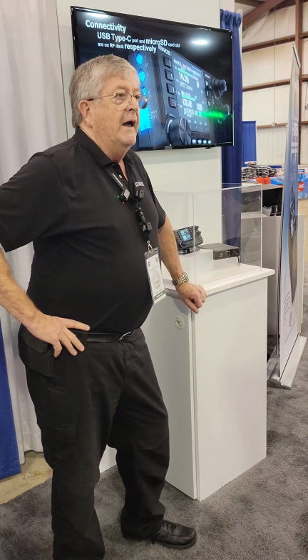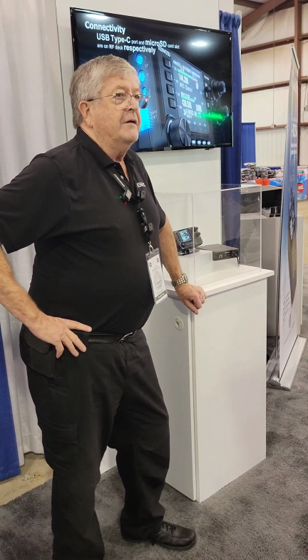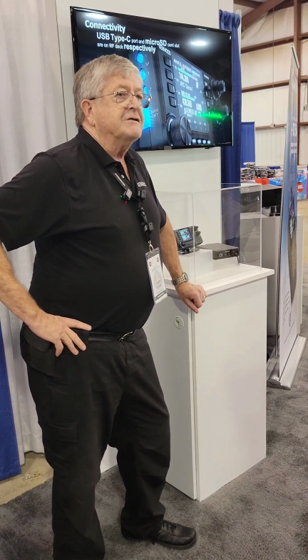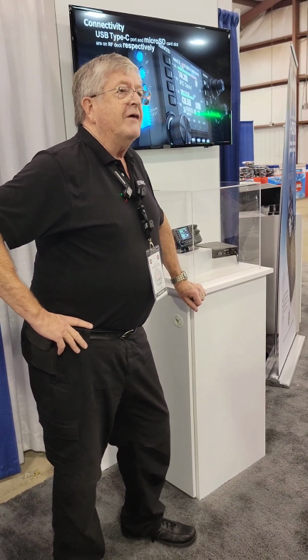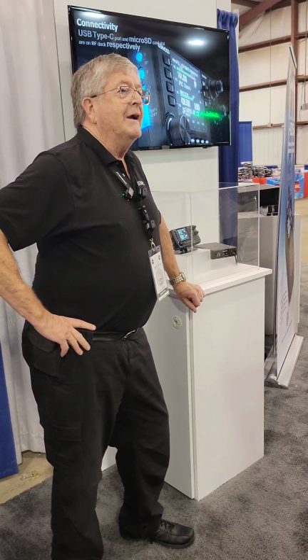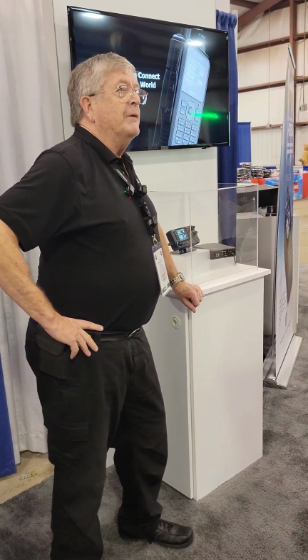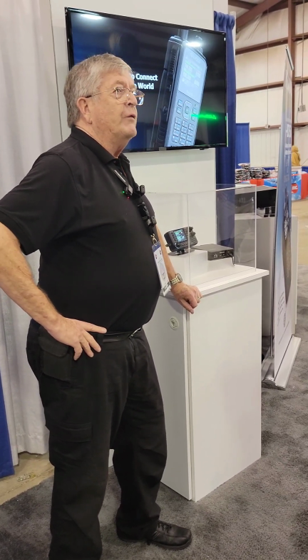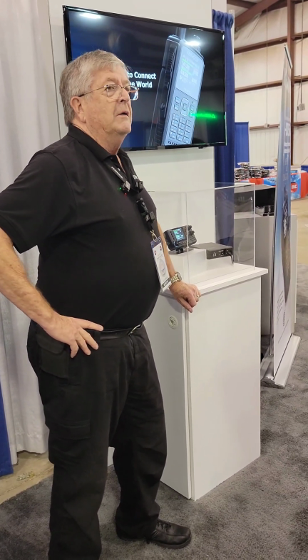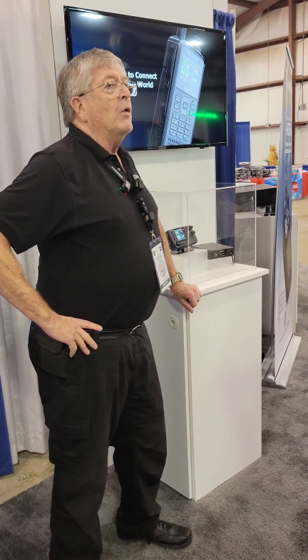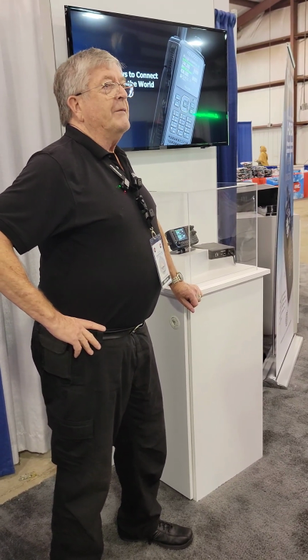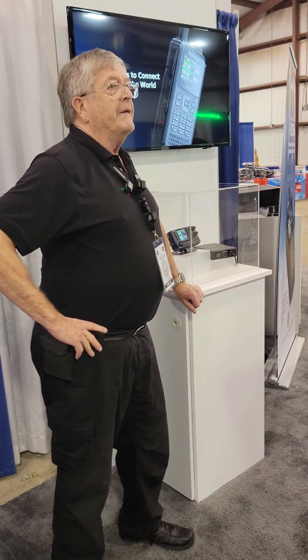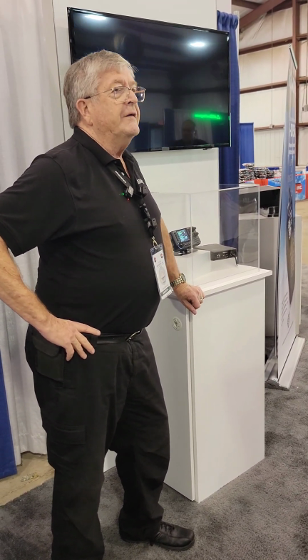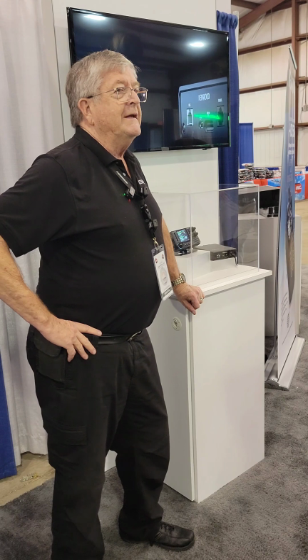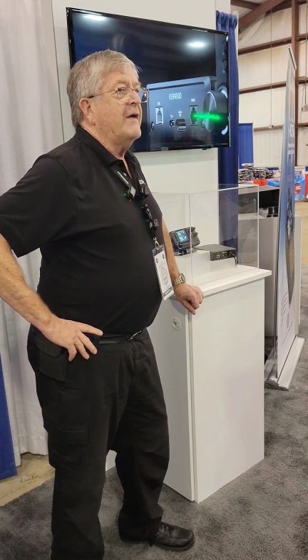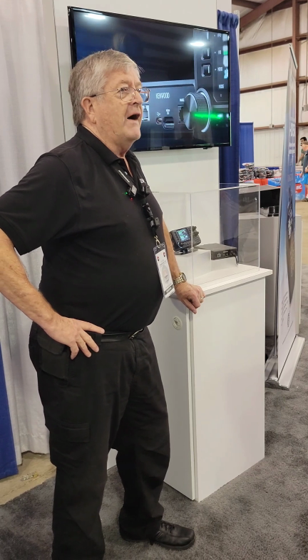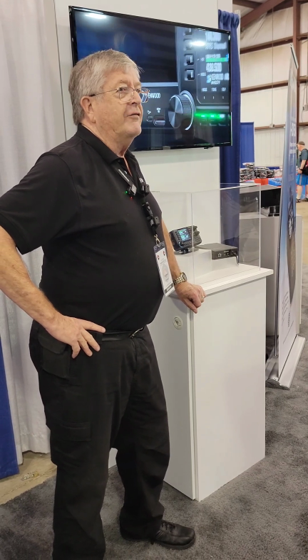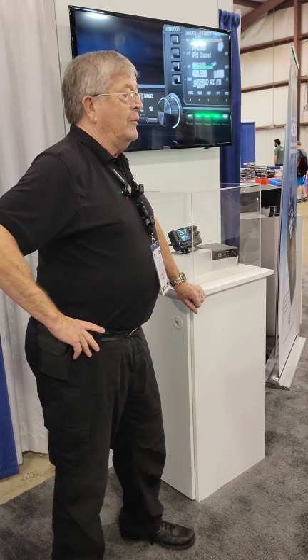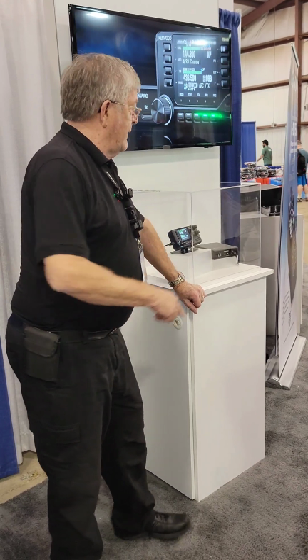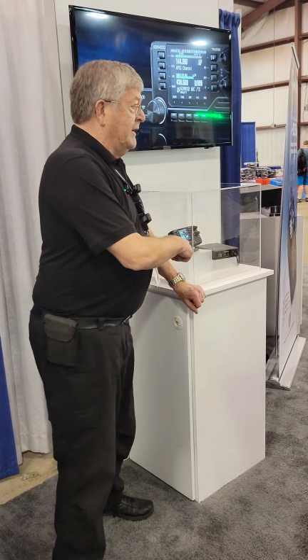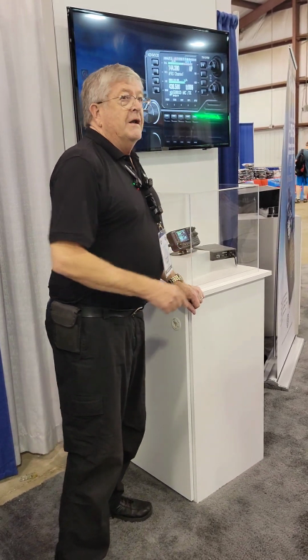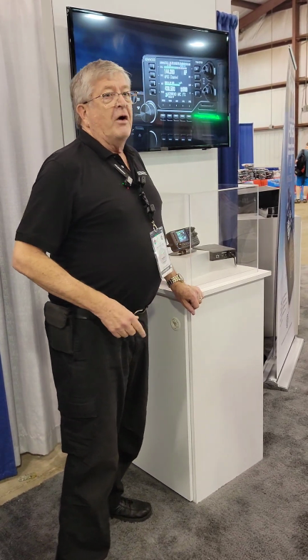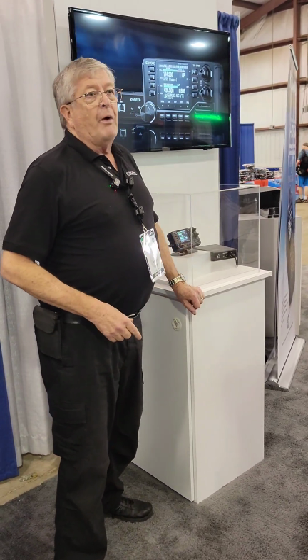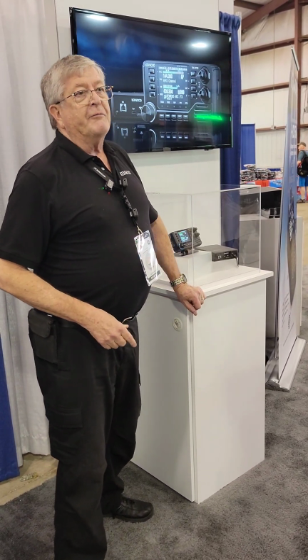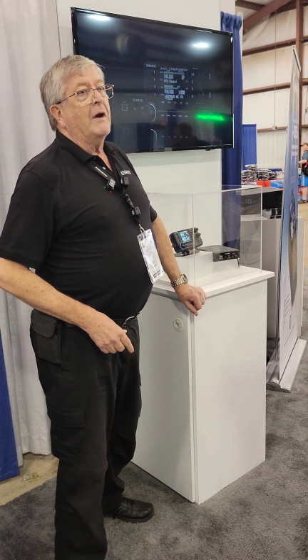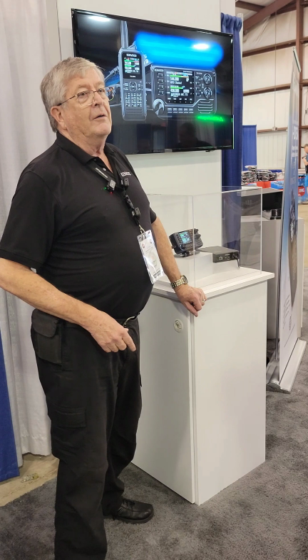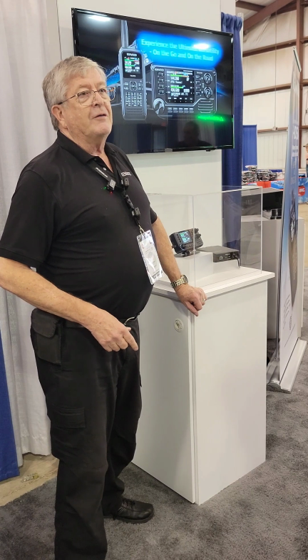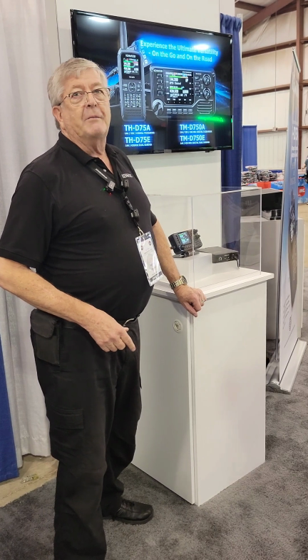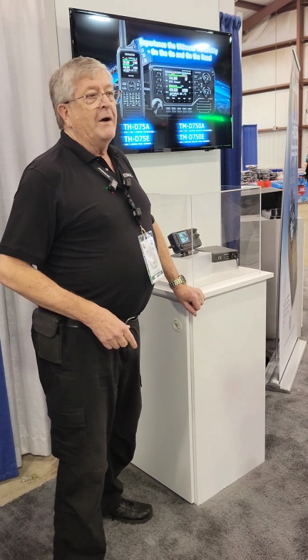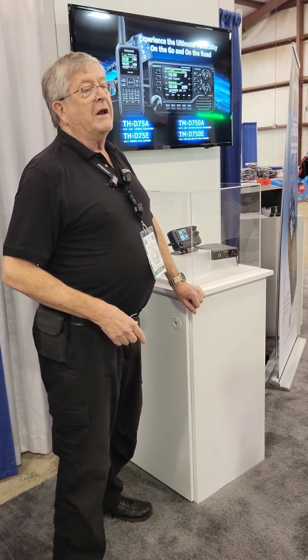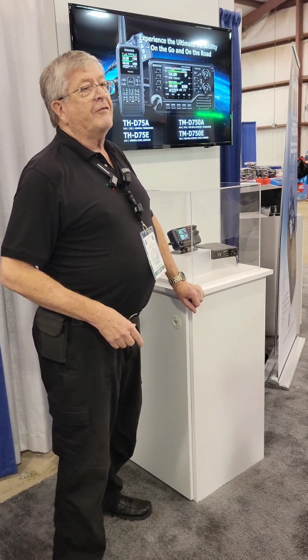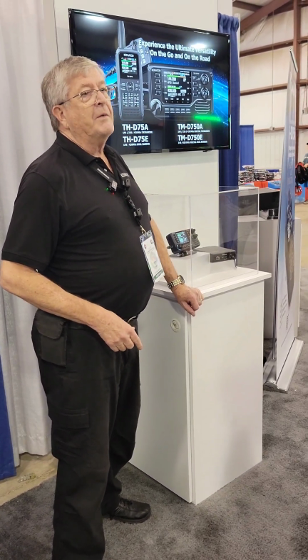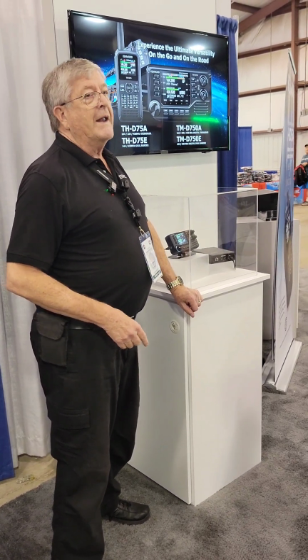Hey, it's Don, W6GPS, and we're here at the Kenwood booth with more information on the new TMD-750. We got it right here. This is part two — part one was back in Orlando. We told you a little bit about the radio, and we're going to tell you just a little bit more now.